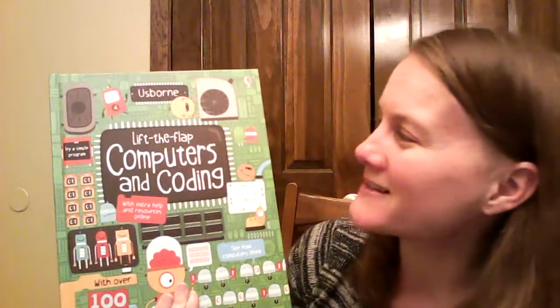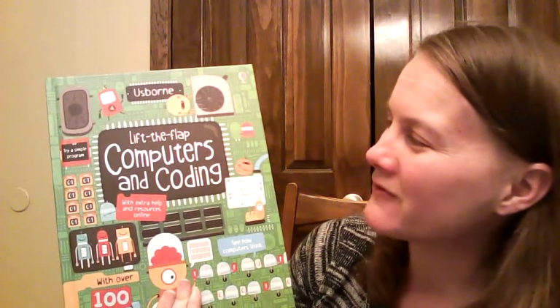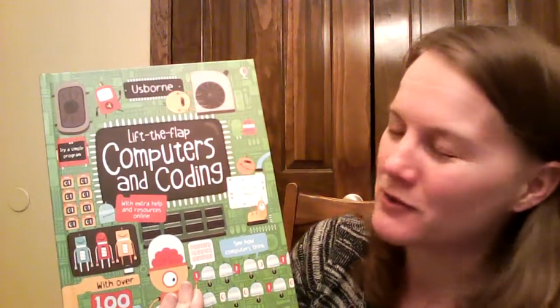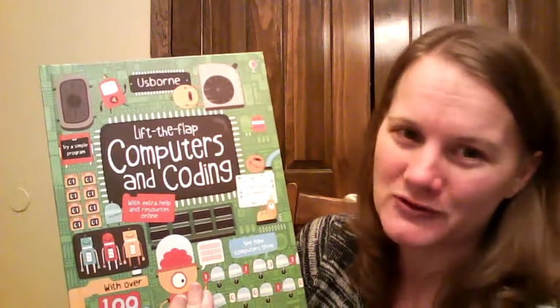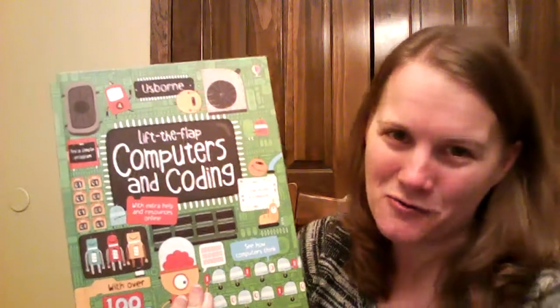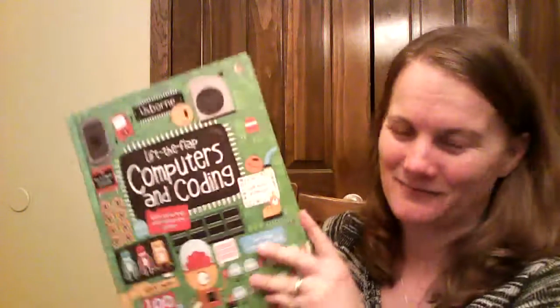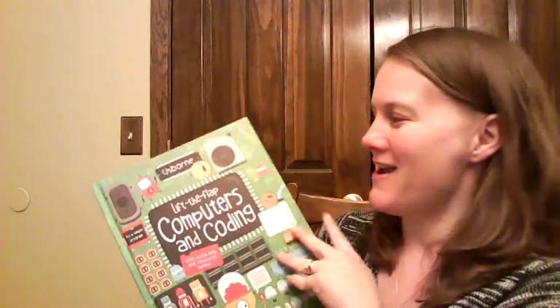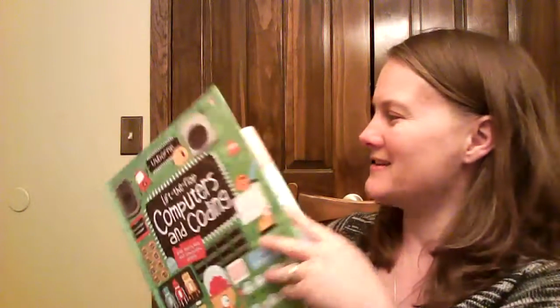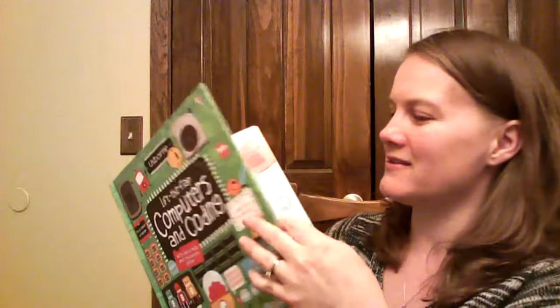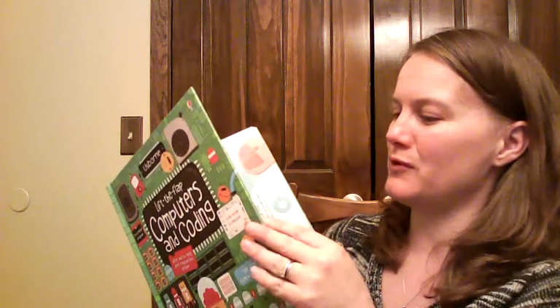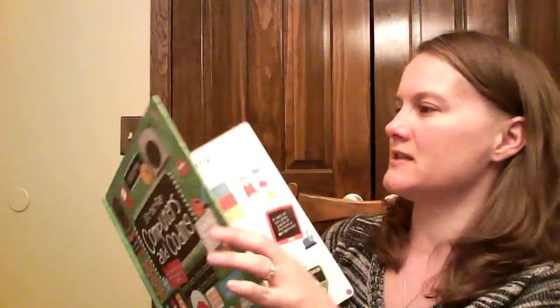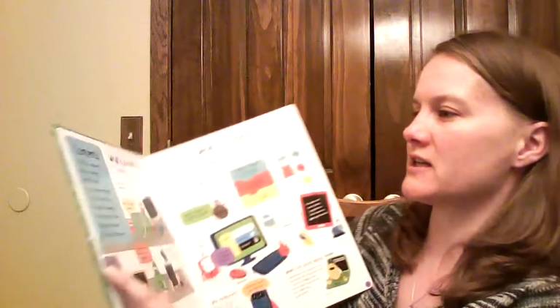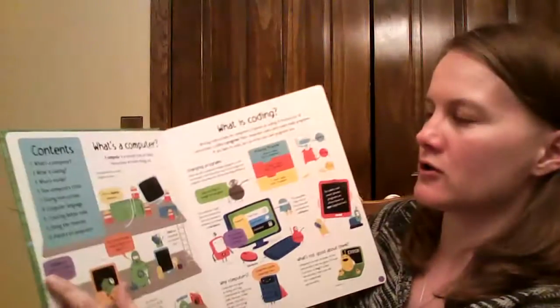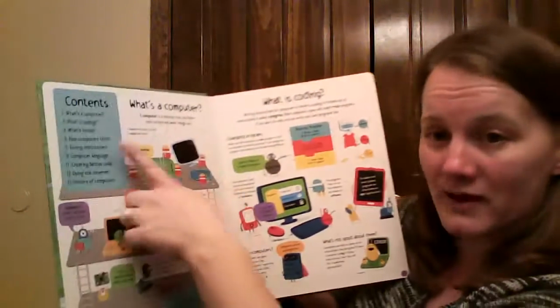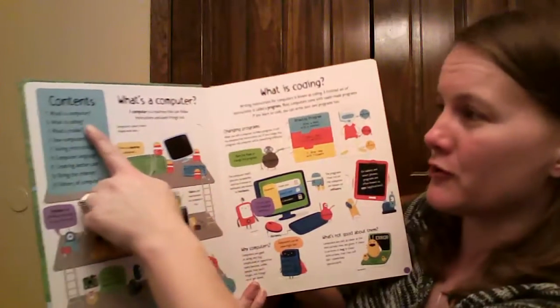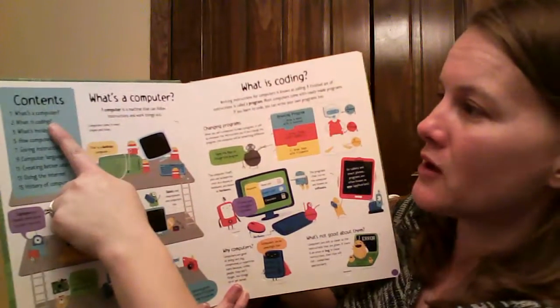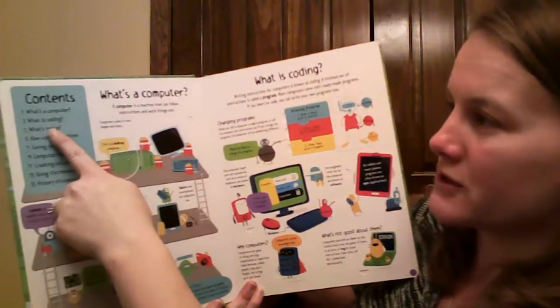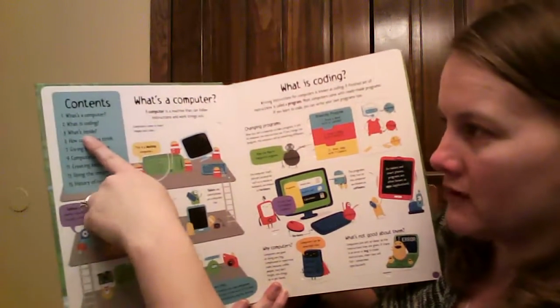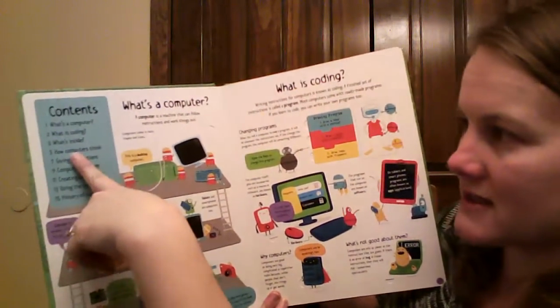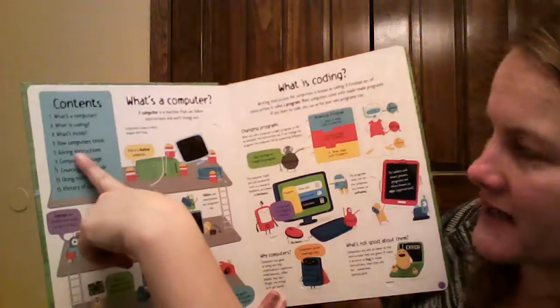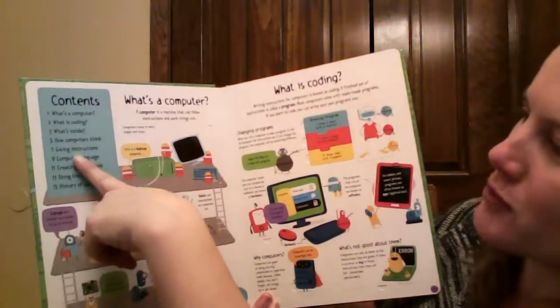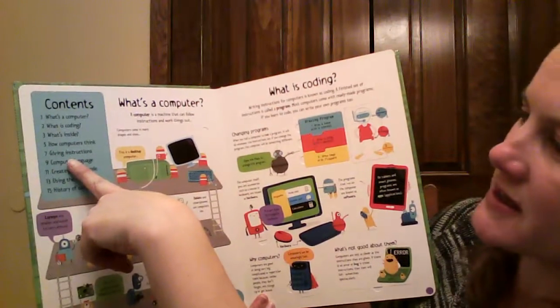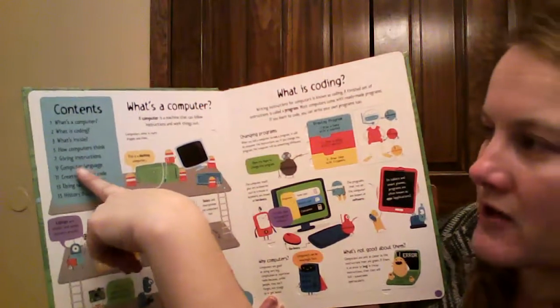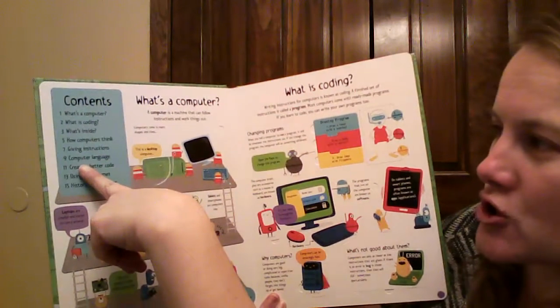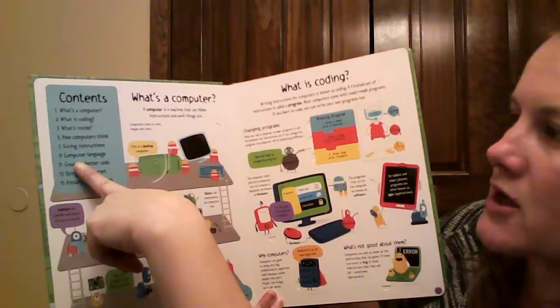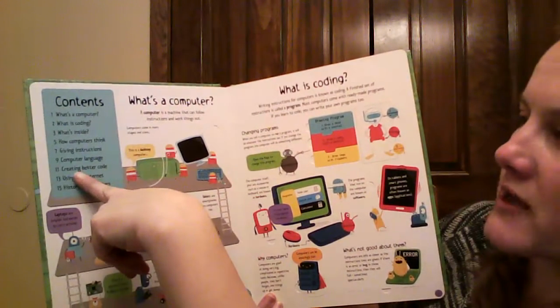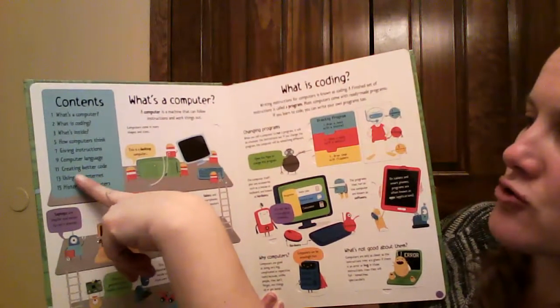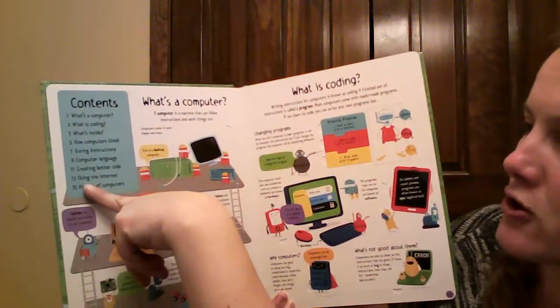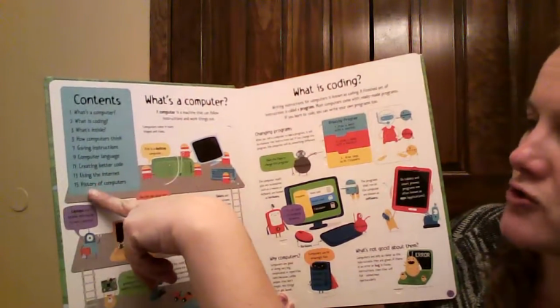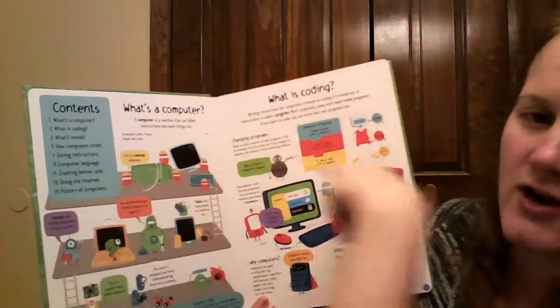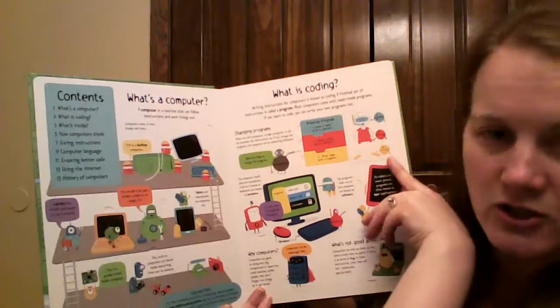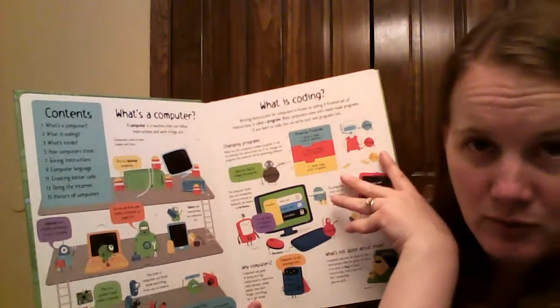It's Lift the Flap, Computers and Coding, and this book is going to cover what's a computer, what's coding, what's inside, how do computers think, giving instructions, computer language, creating better code, using the internet, and the history of computers.